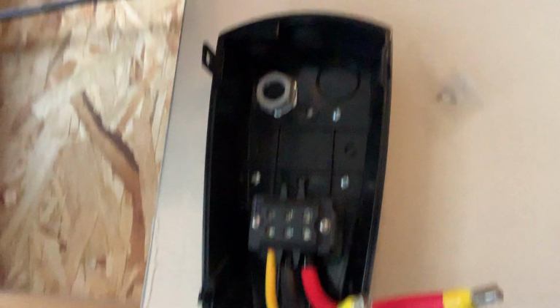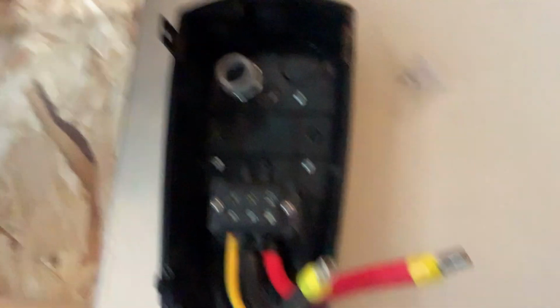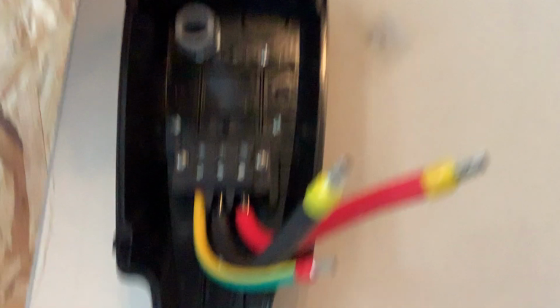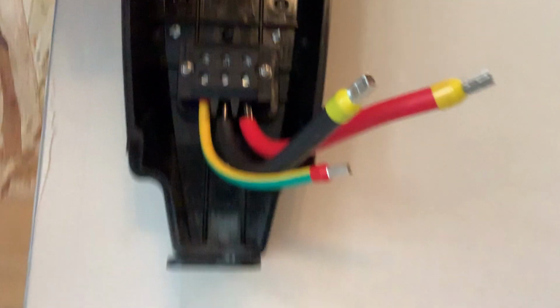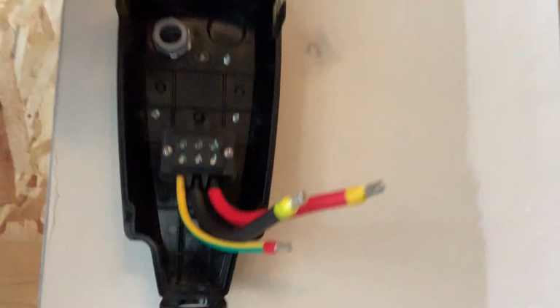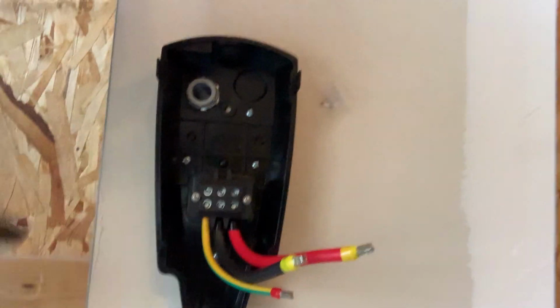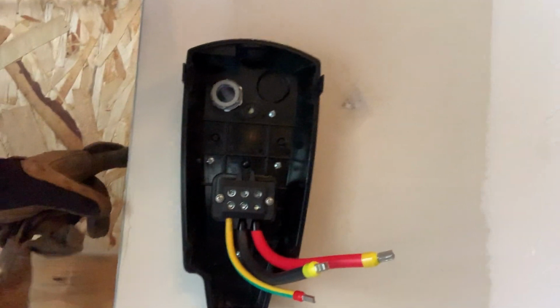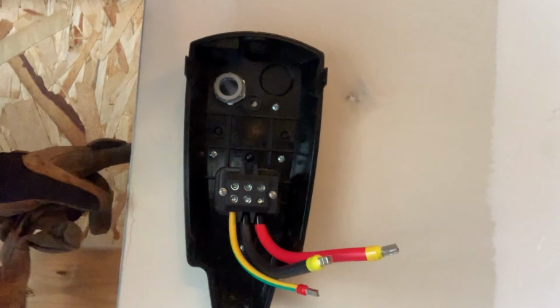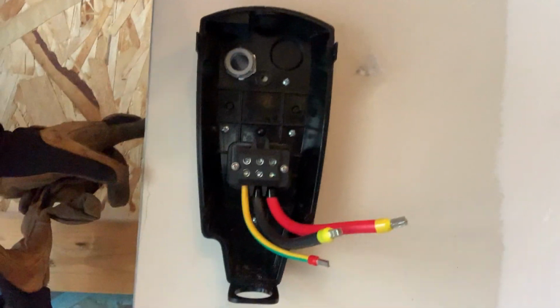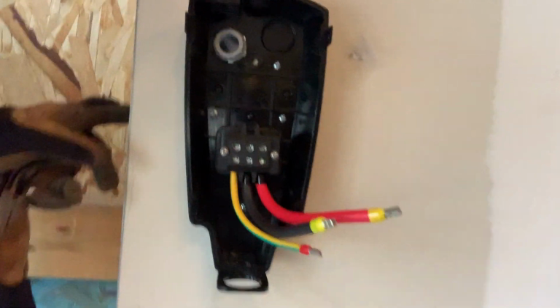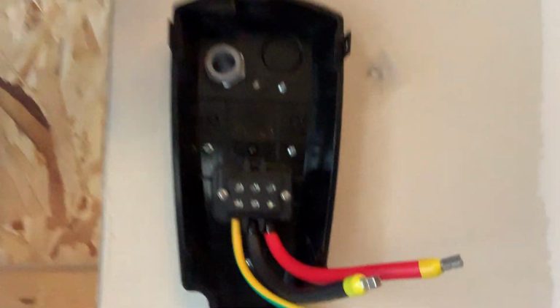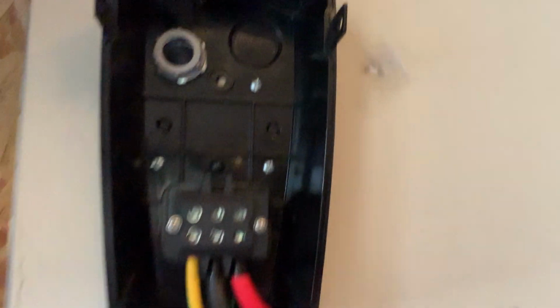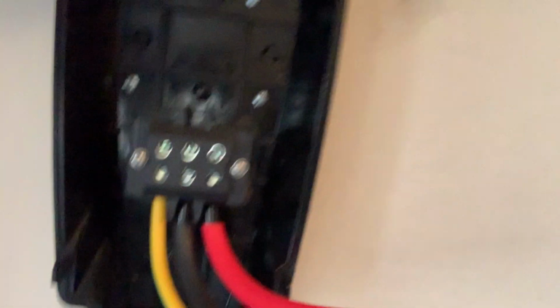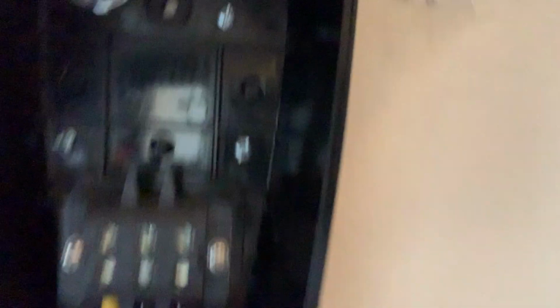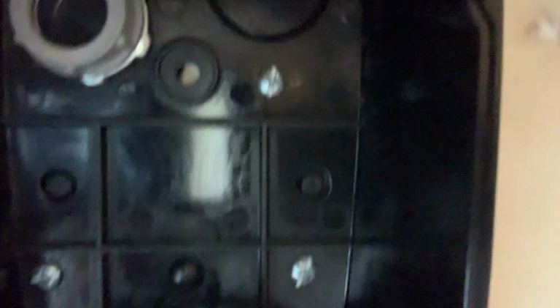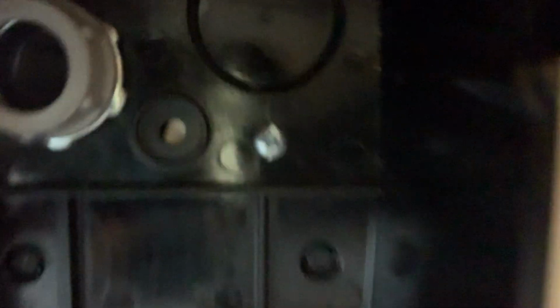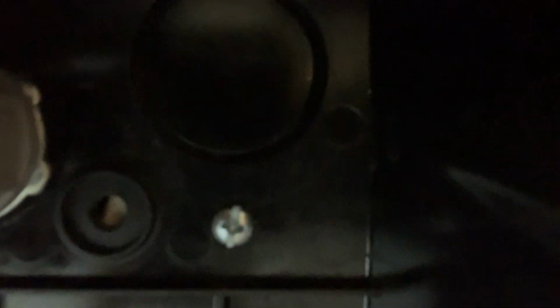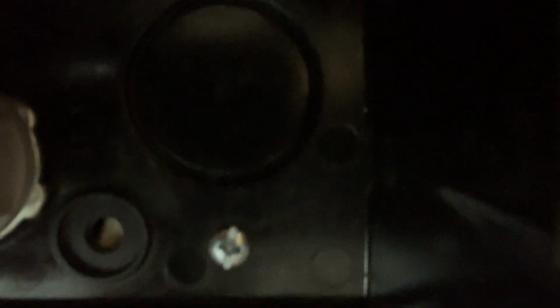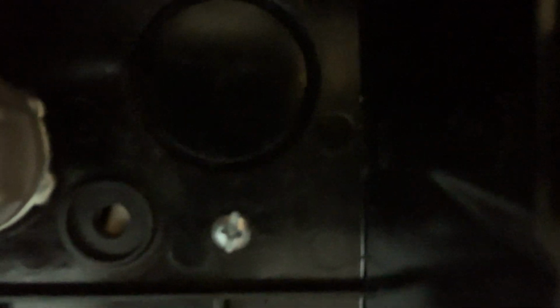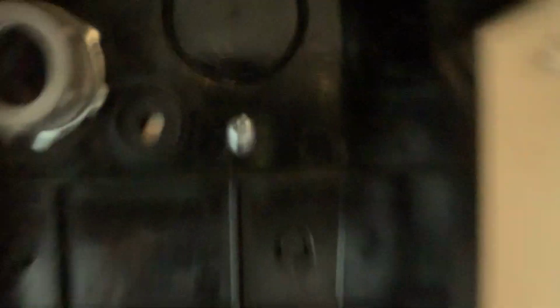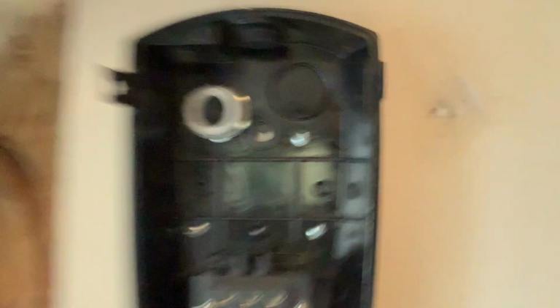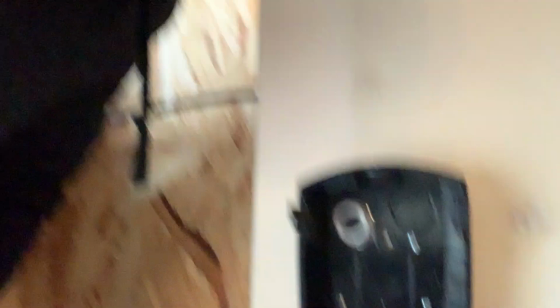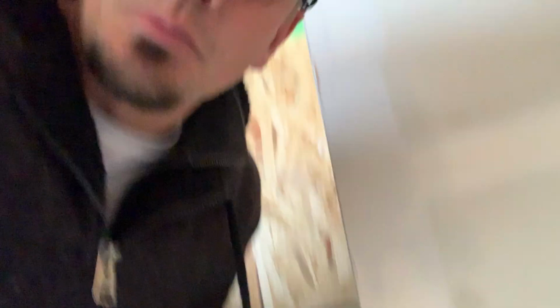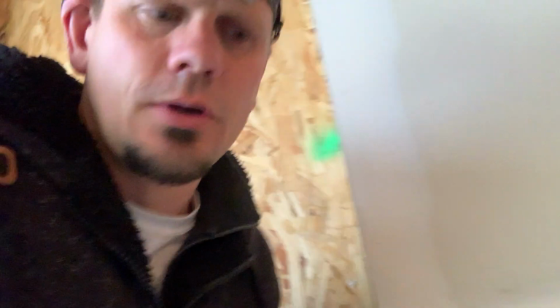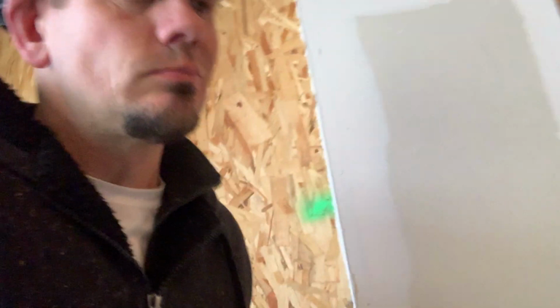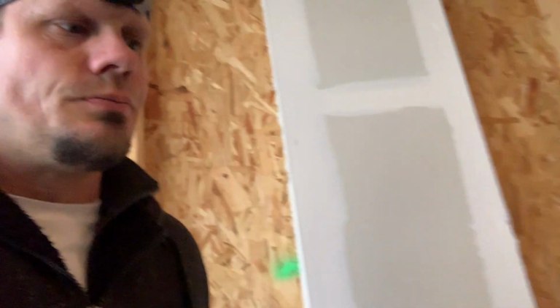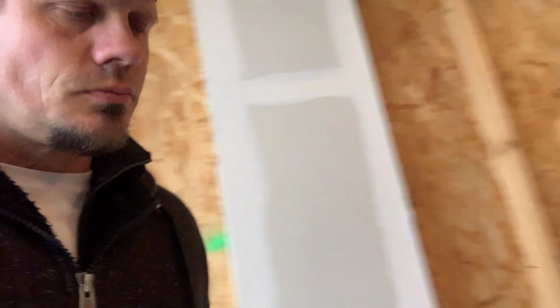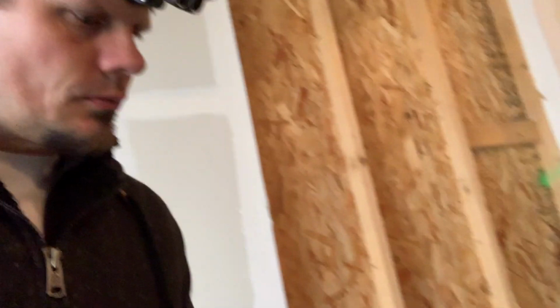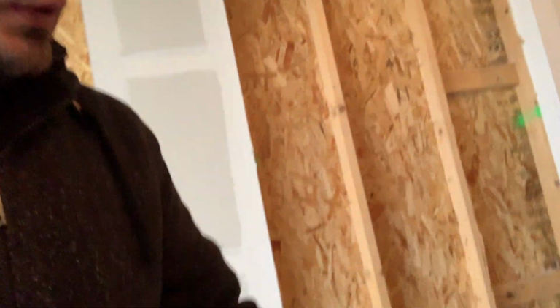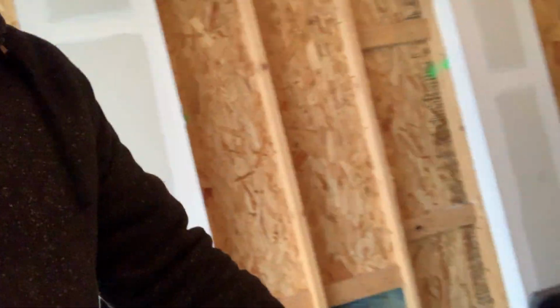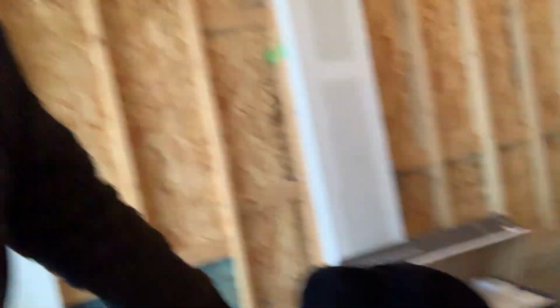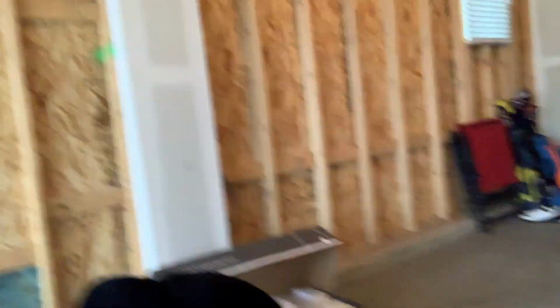We're wiring this back-to-back. You can see that three-quarter inch conduit I put right through there — I created my own nipple. This is the box.